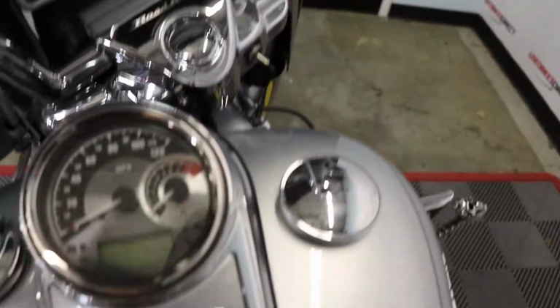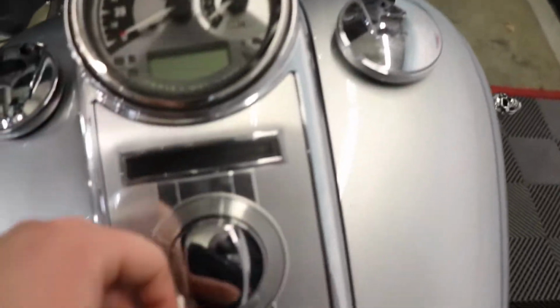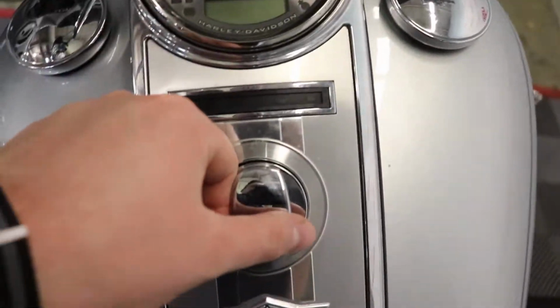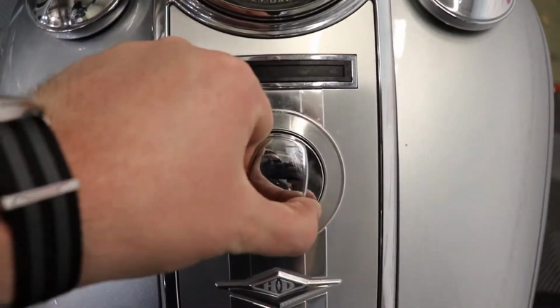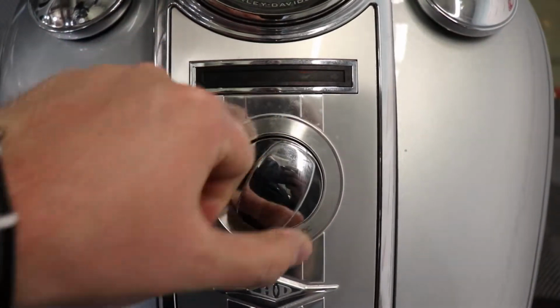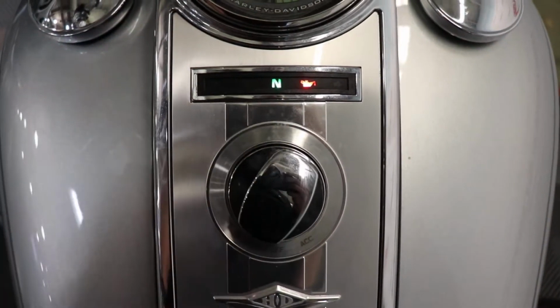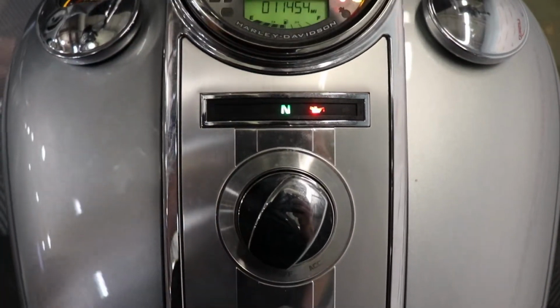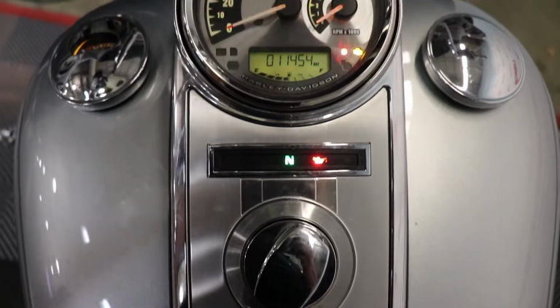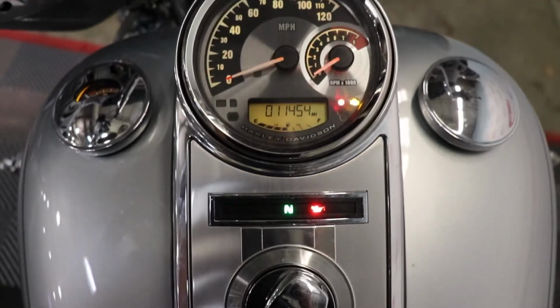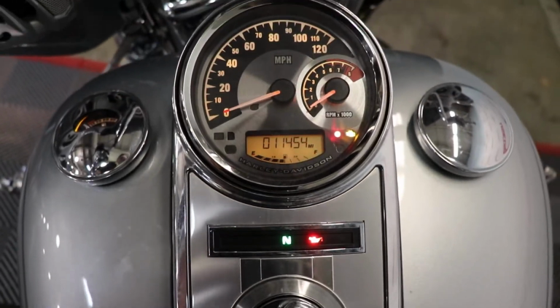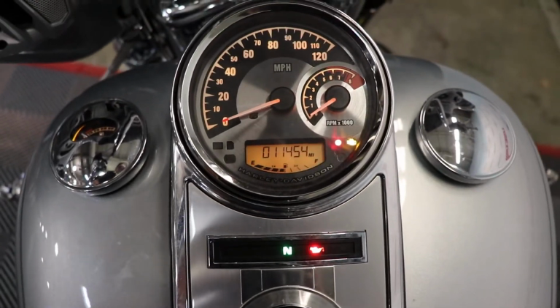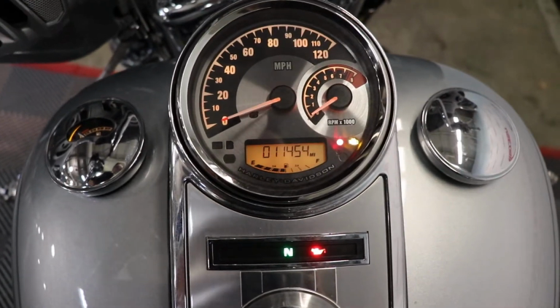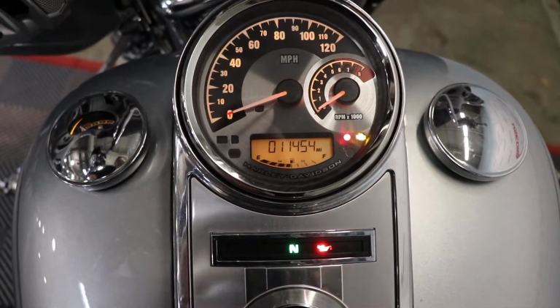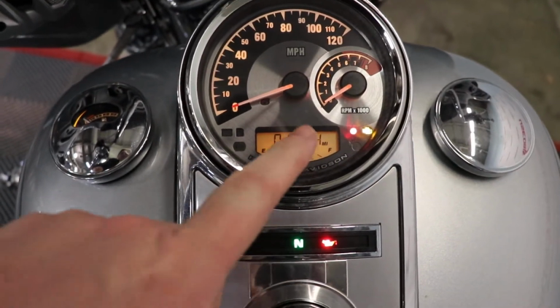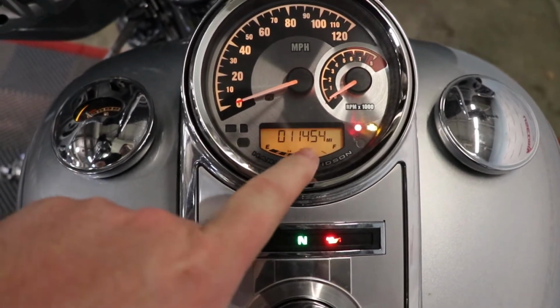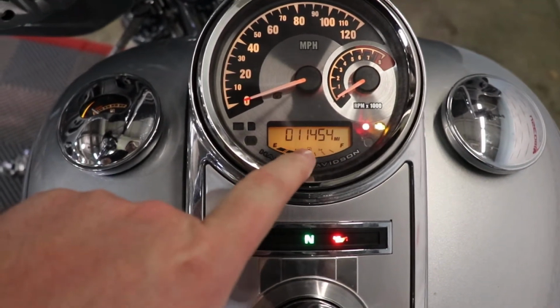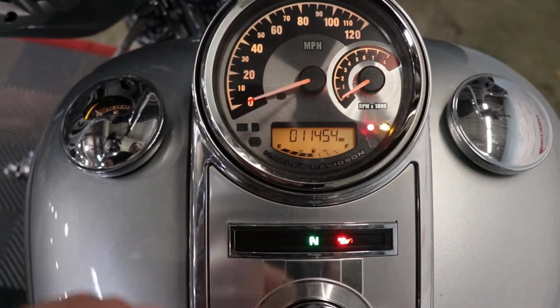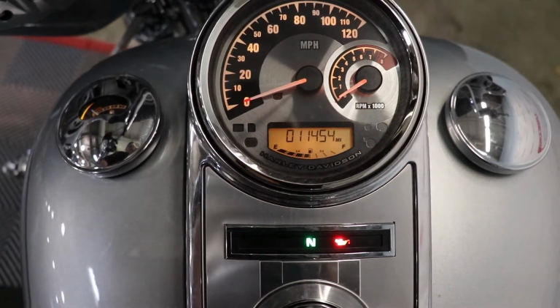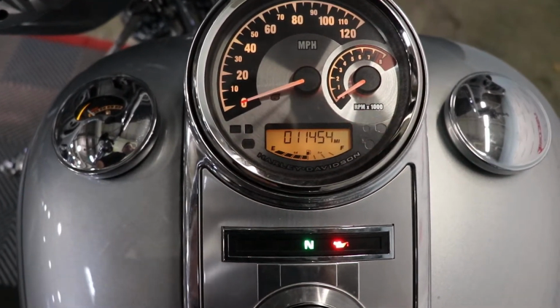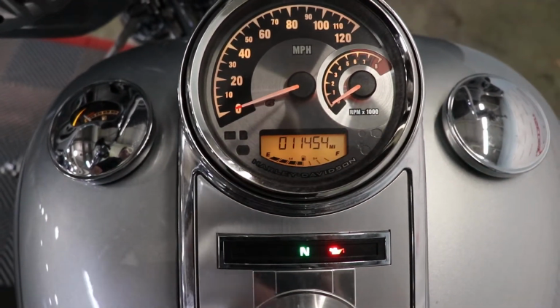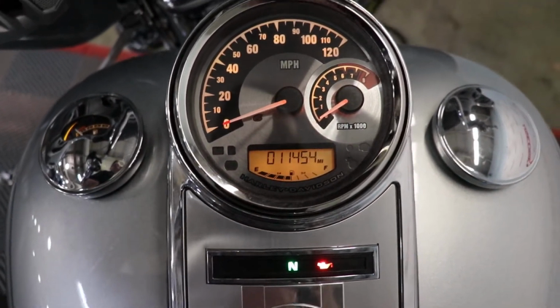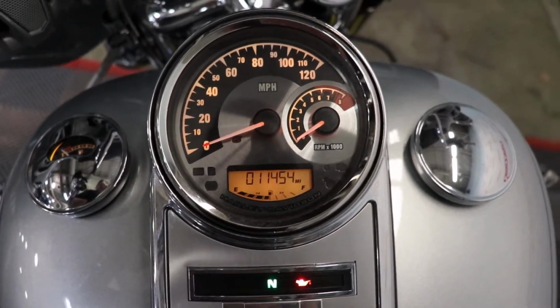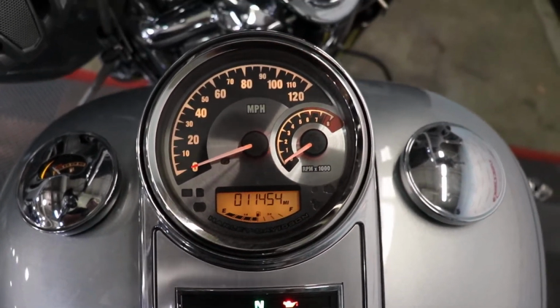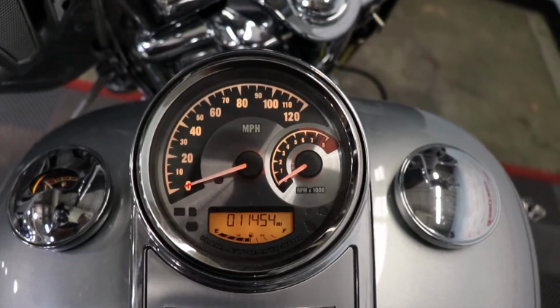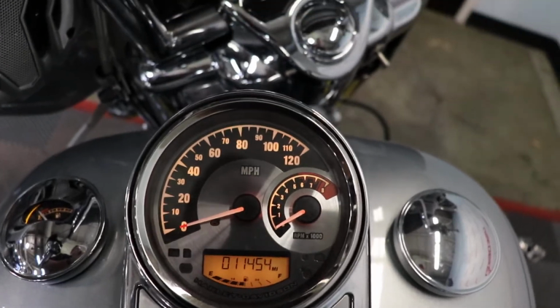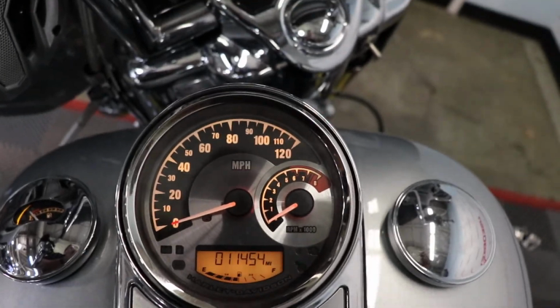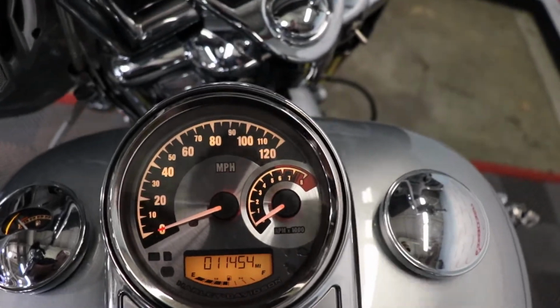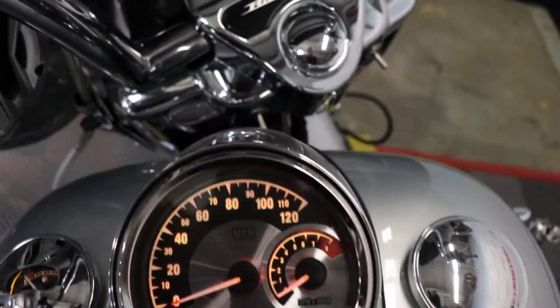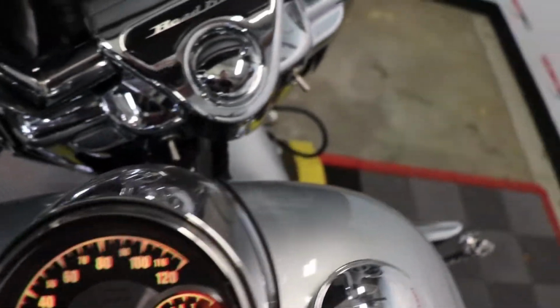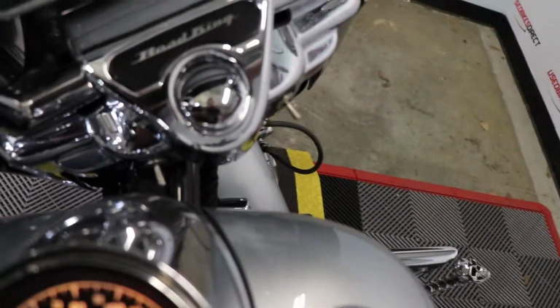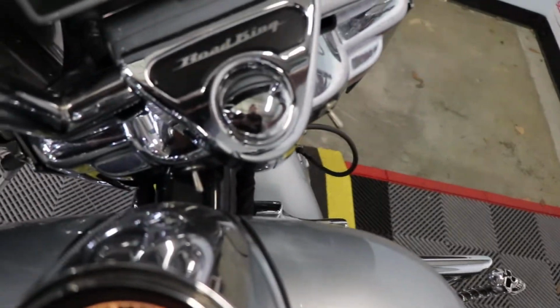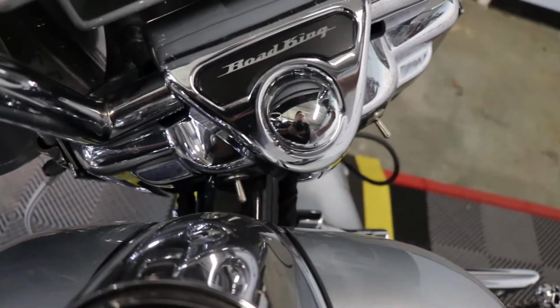We have the key up top, so since we're close enough to it, we can go ahead and flip this into the on position. You'll hear the fuel pump kick on. There we are — eleven thousand four hundred and fifty-four miles. Let's crank it up and listen to how she sounds.